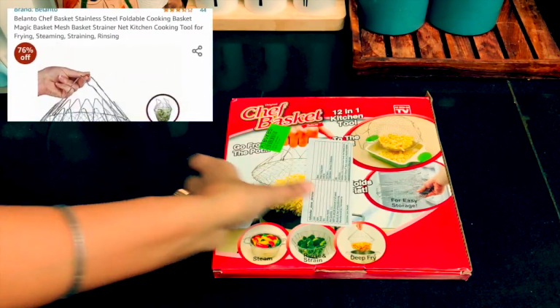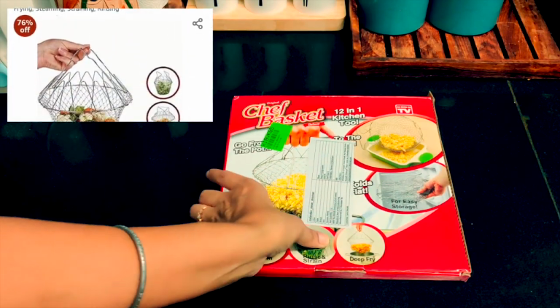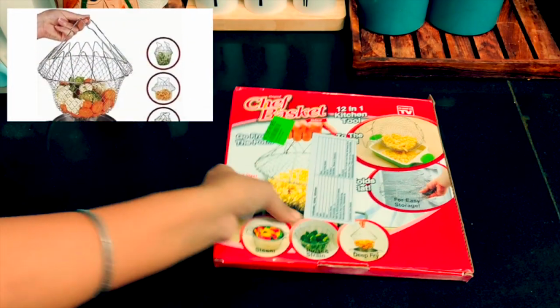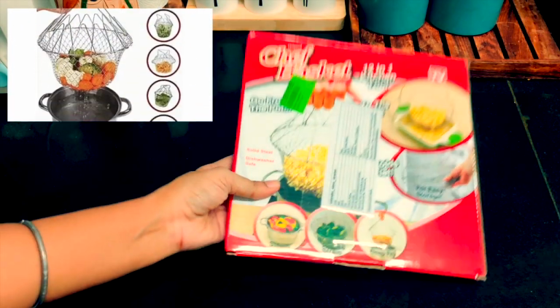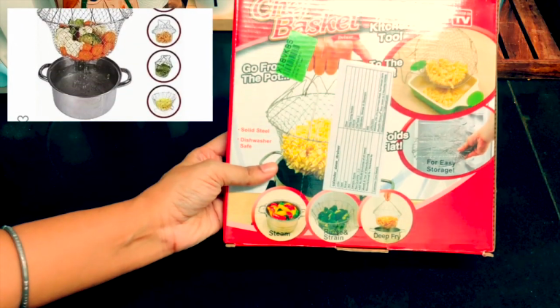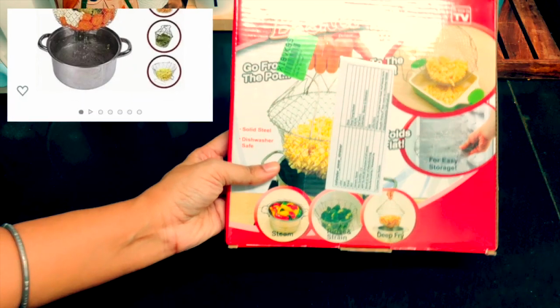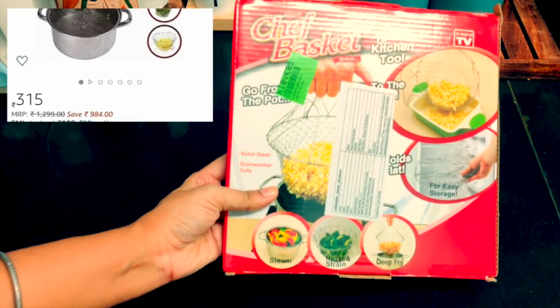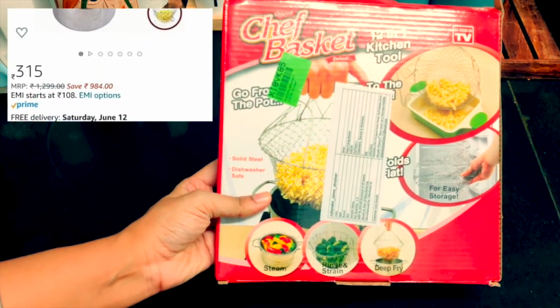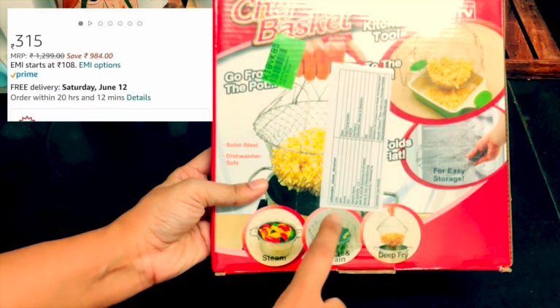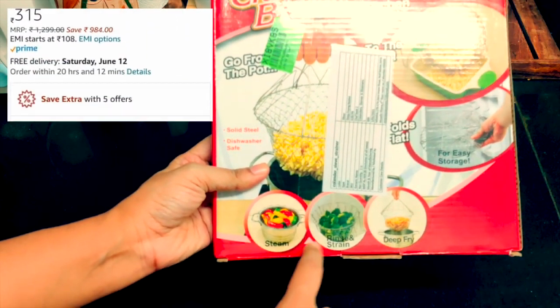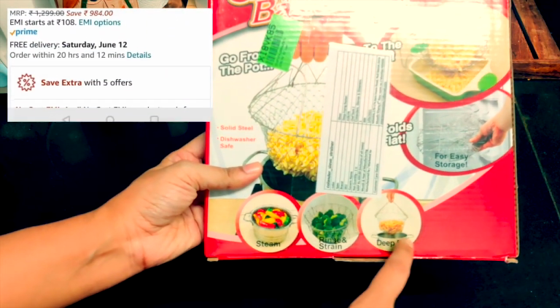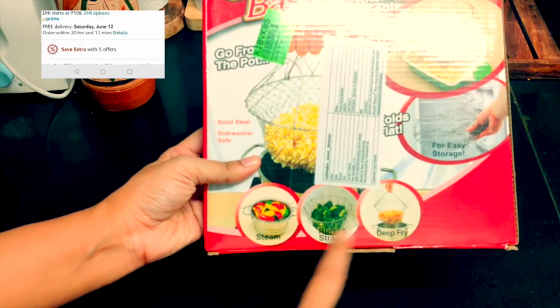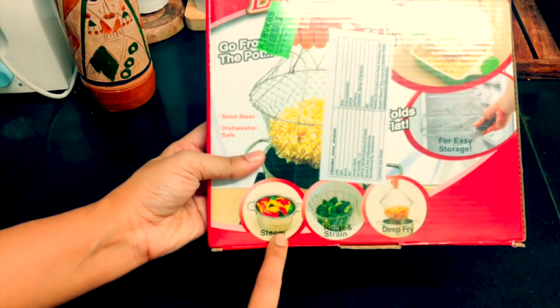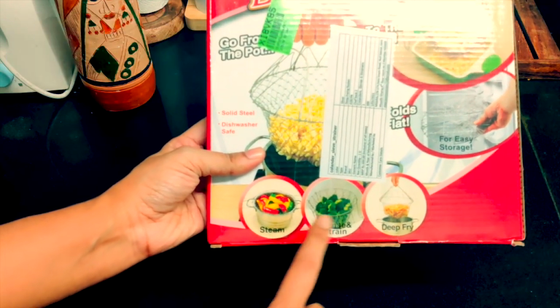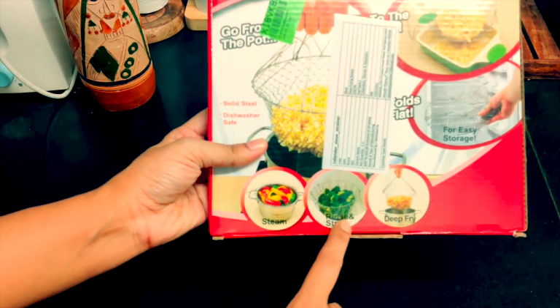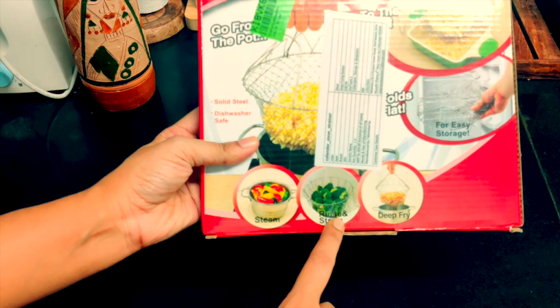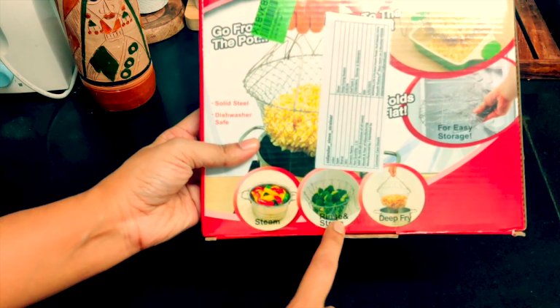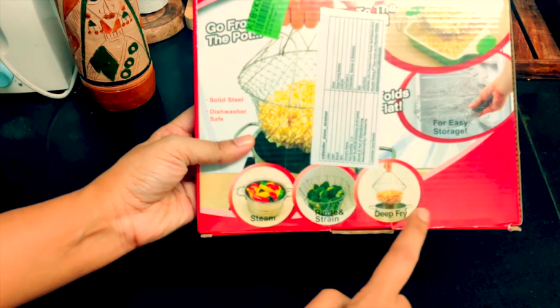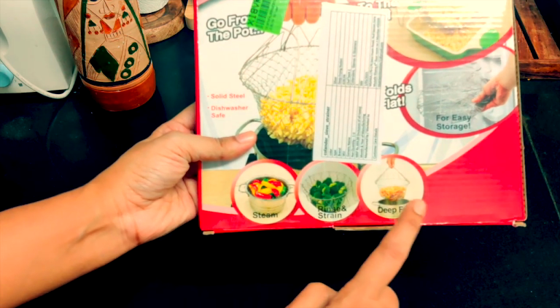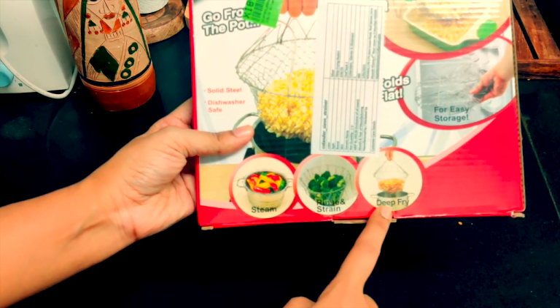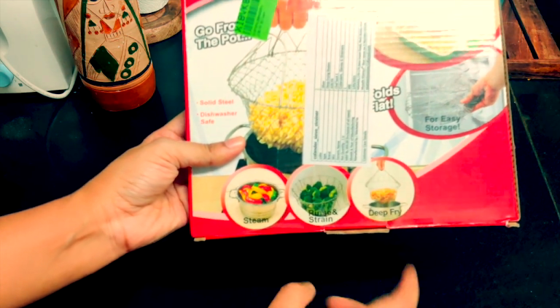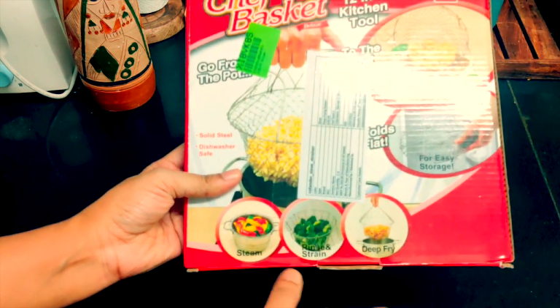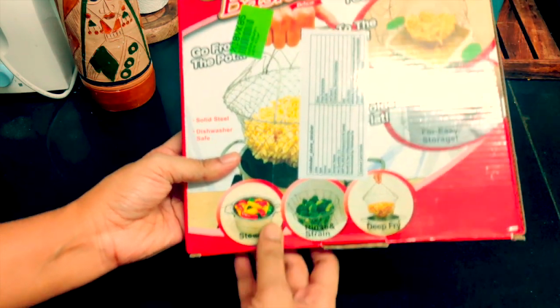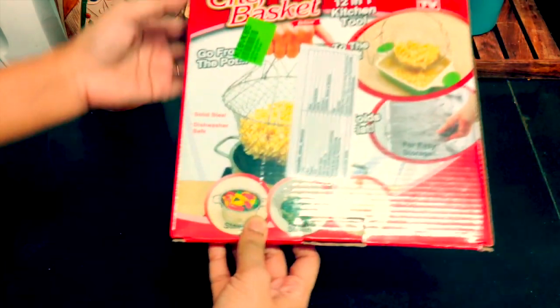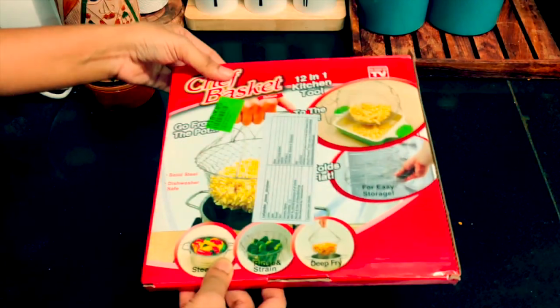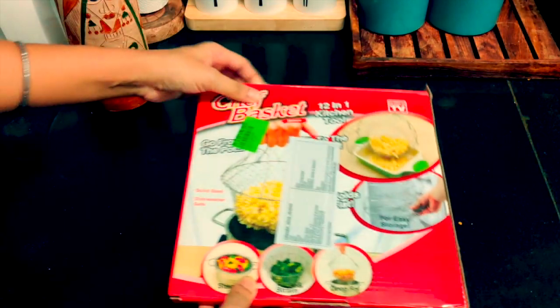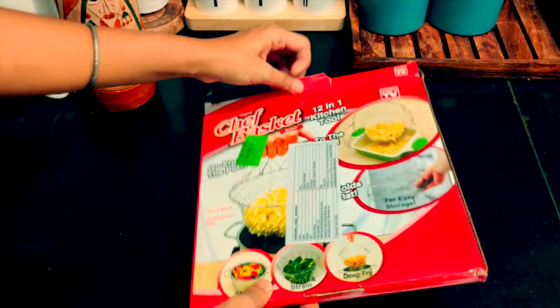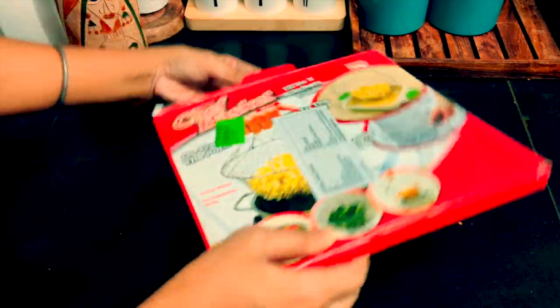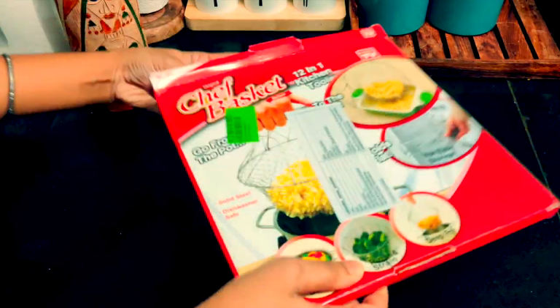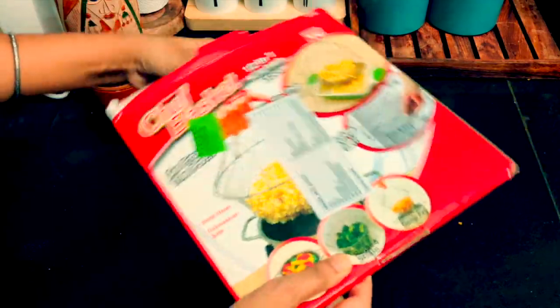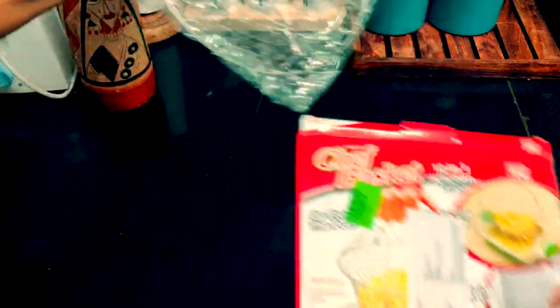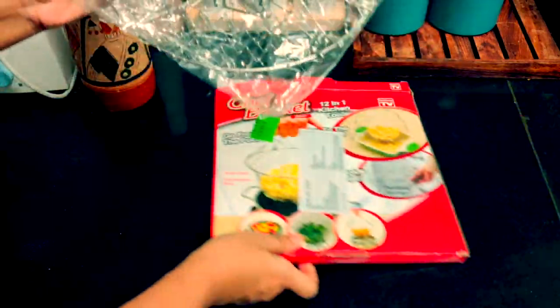This is a sieve basket mainly used for preparing dishes like pasta or french fries, or even boiling vegetables. It has a good depth and as you can see, can be rolled up so that it does not take much space.